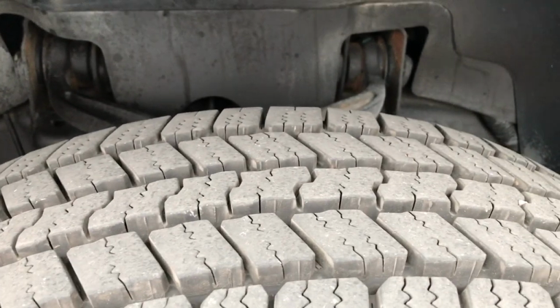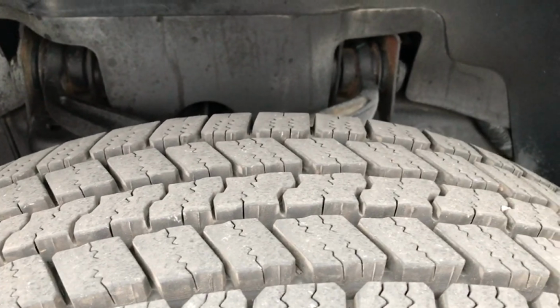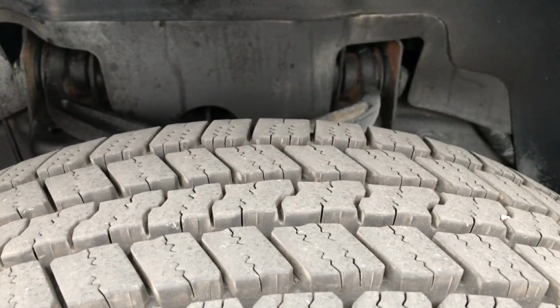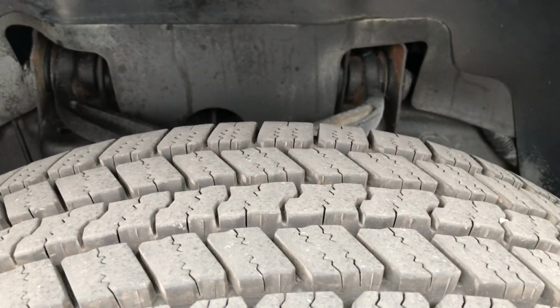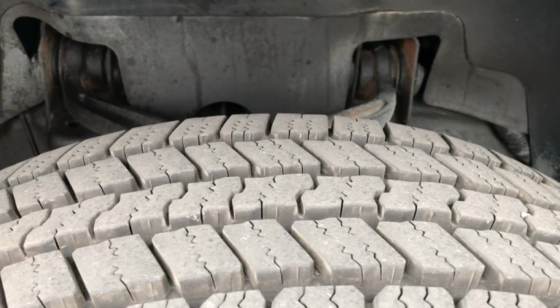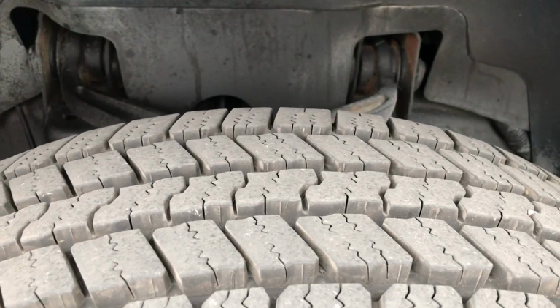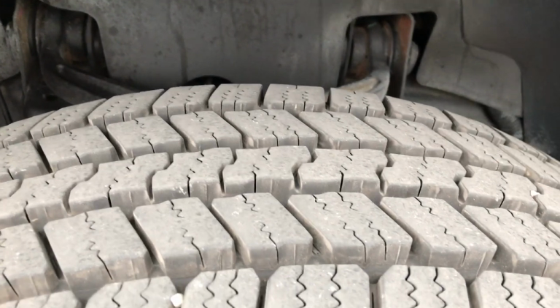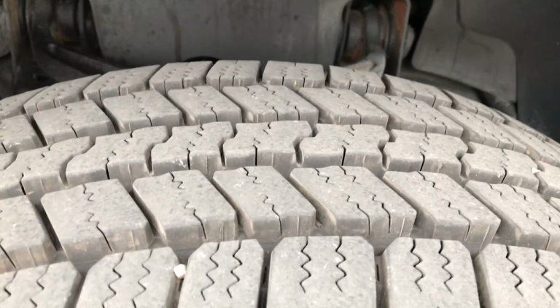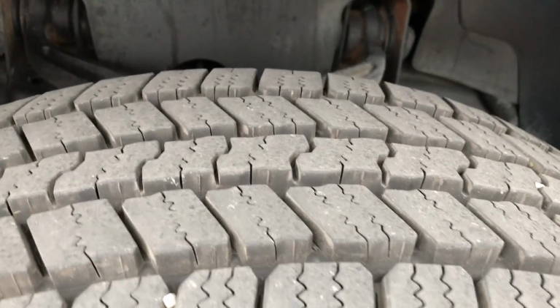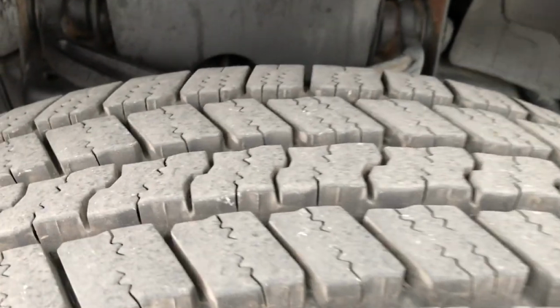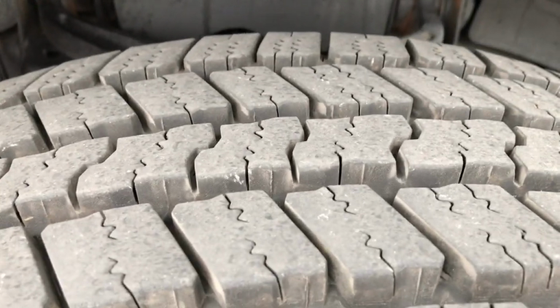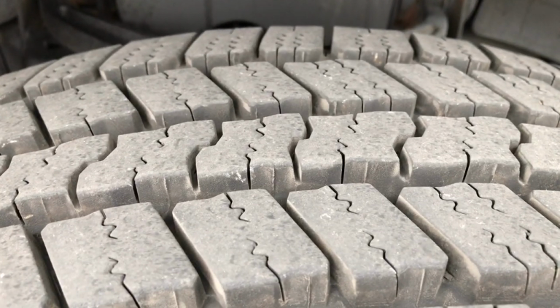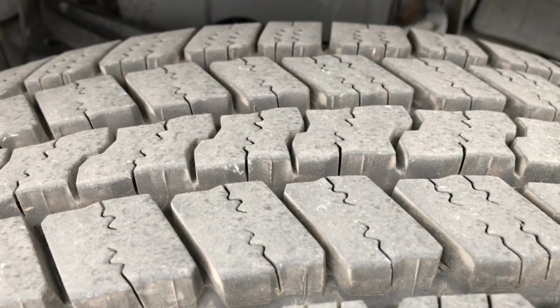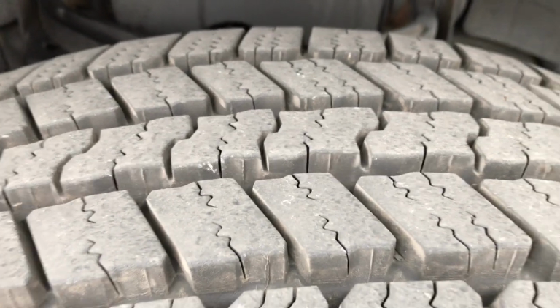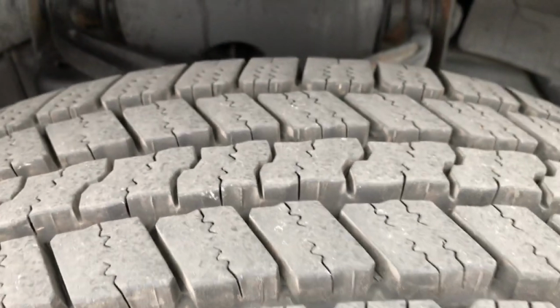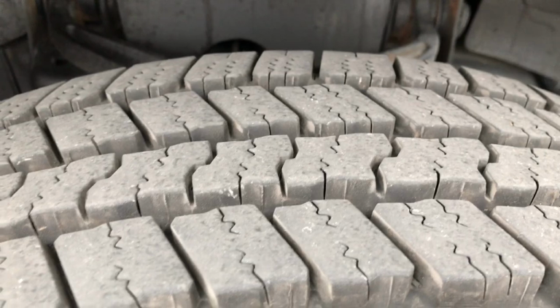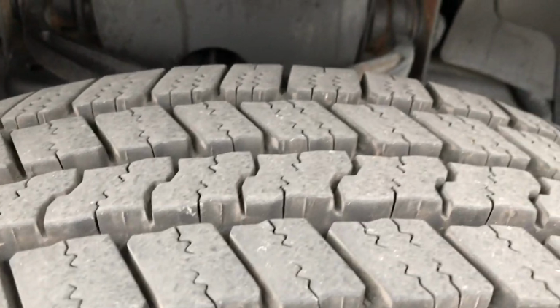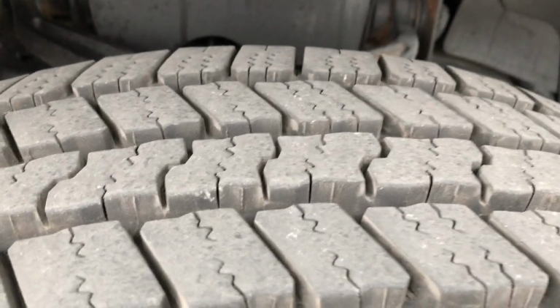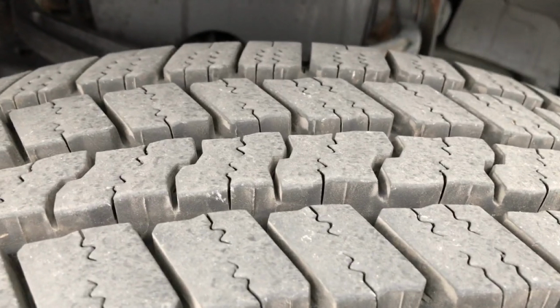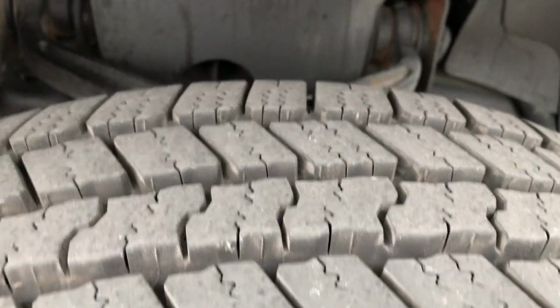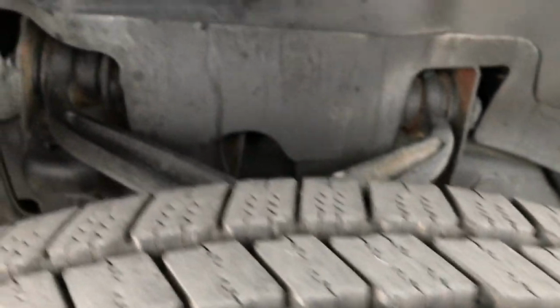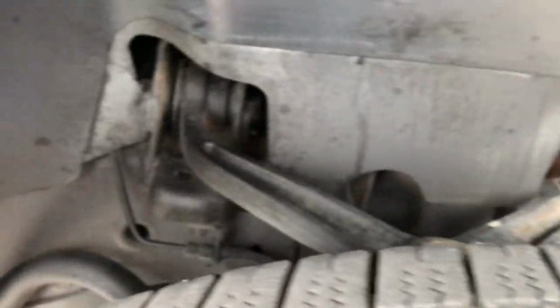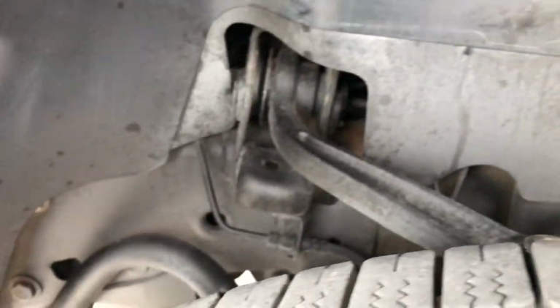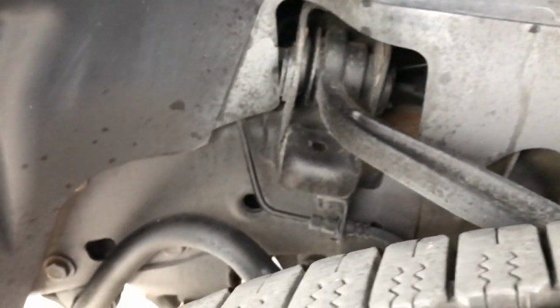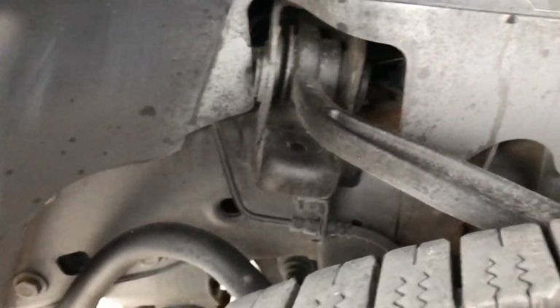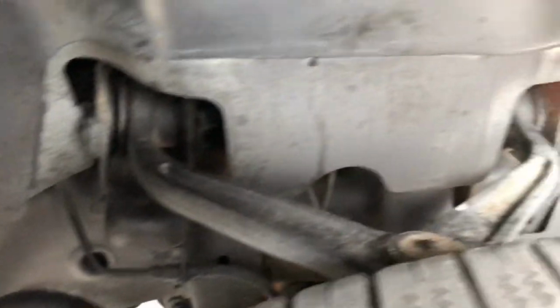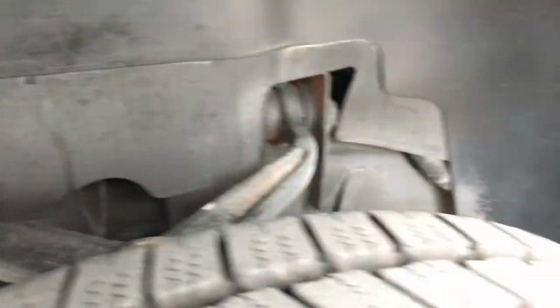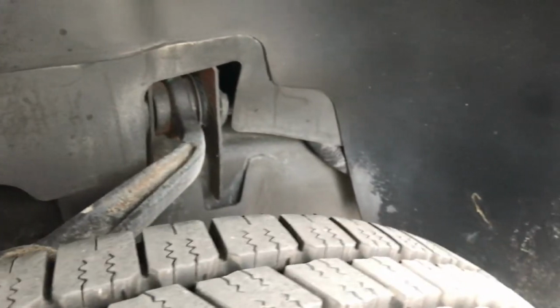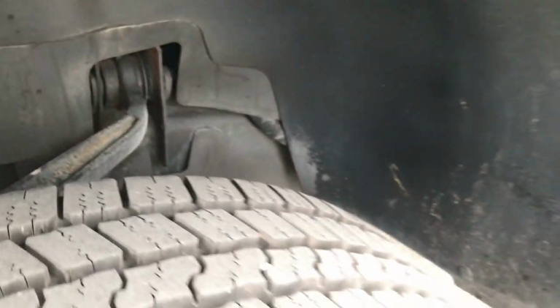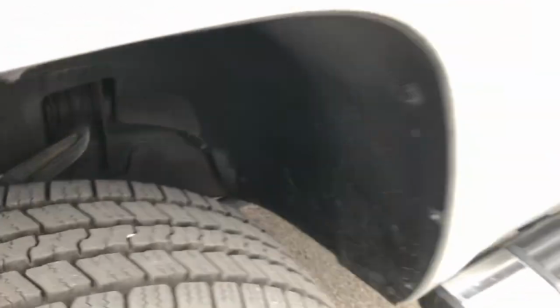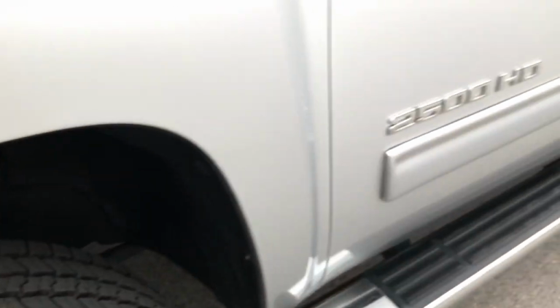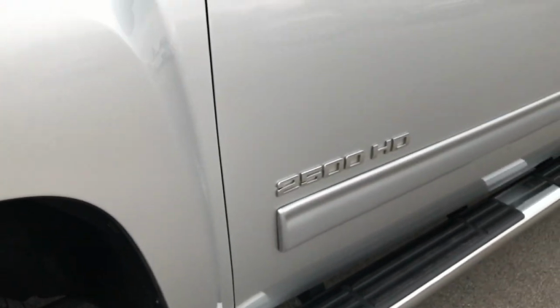Goodyear Wrangler LT265/60R20's with just about all the tread left — I'd say 80 to 90 percent of the tread left on those tires. Frame and underbody very clean on this truck.